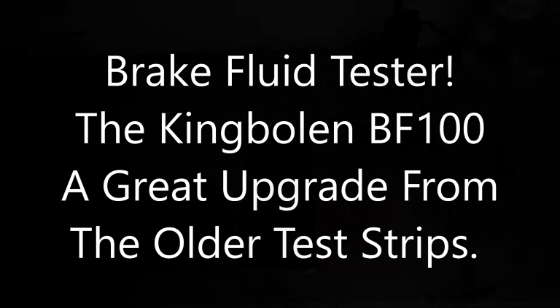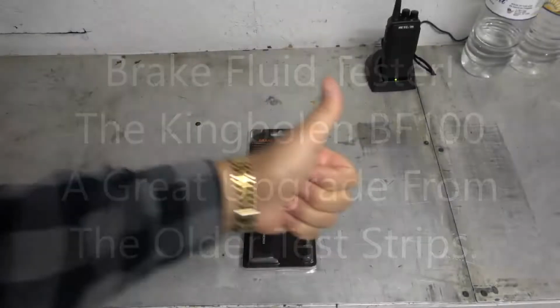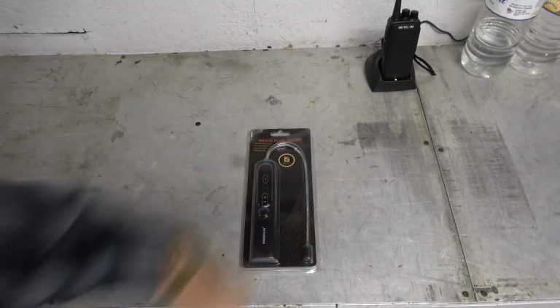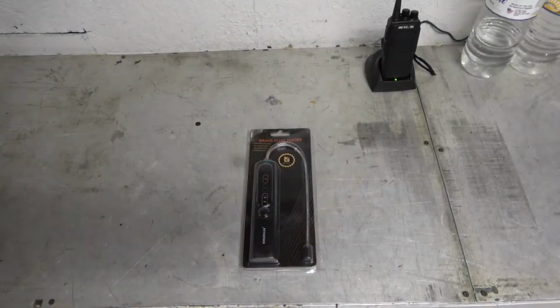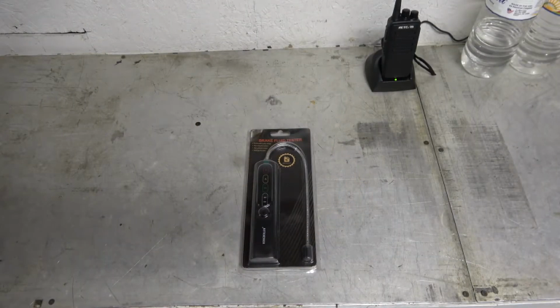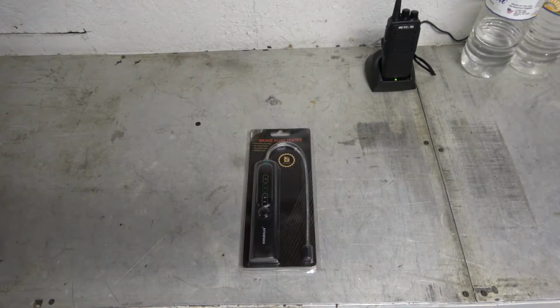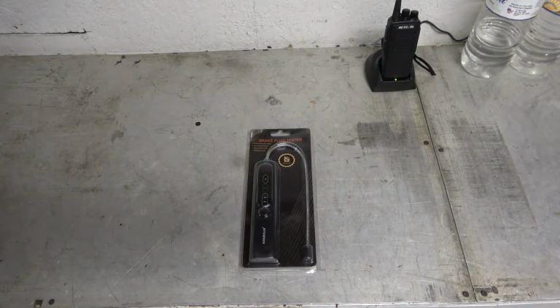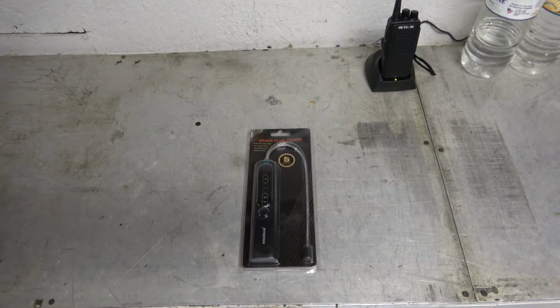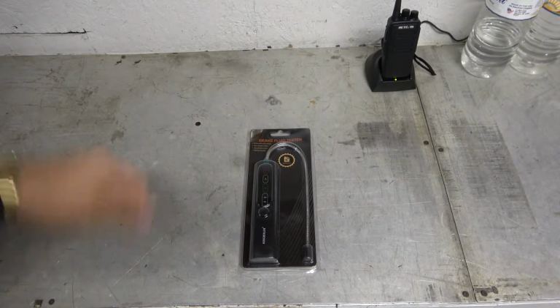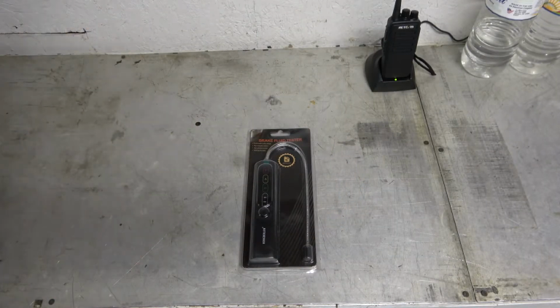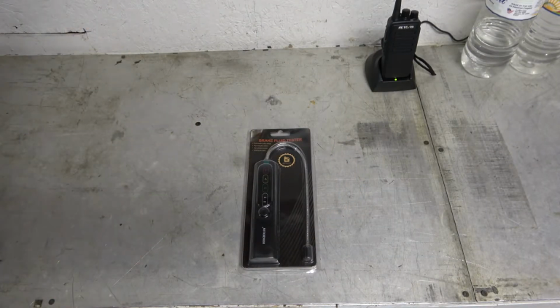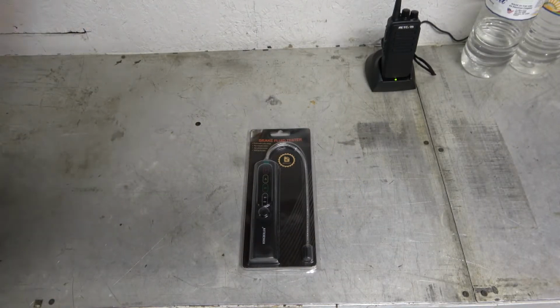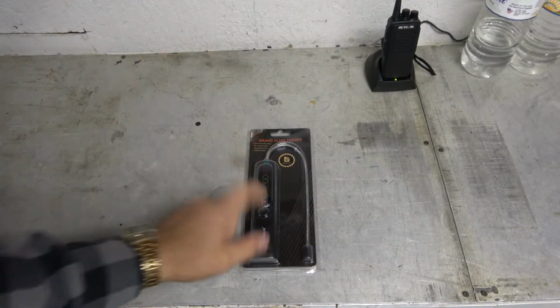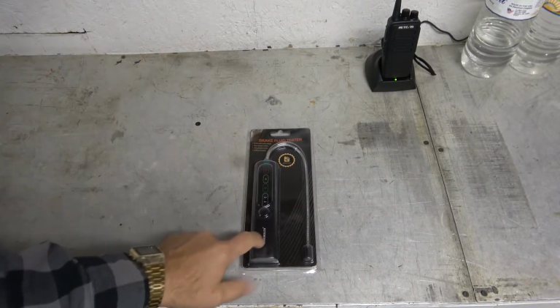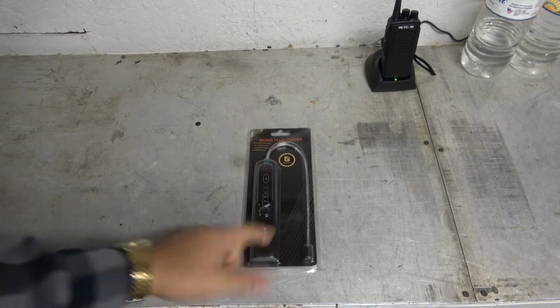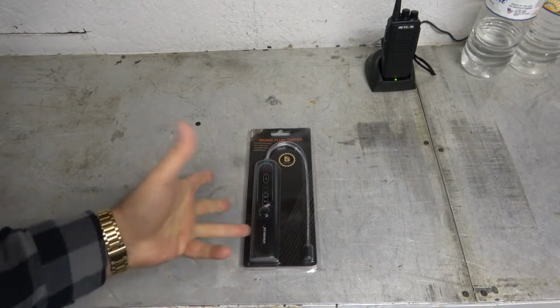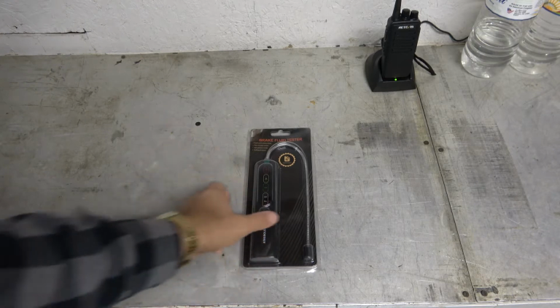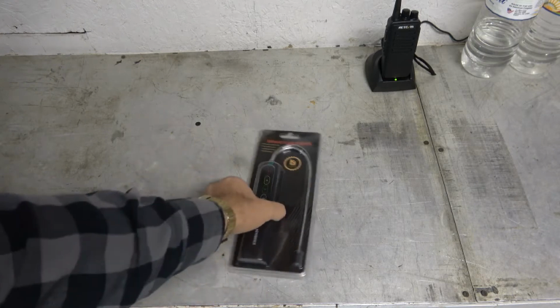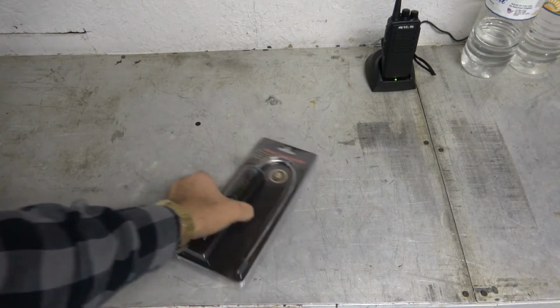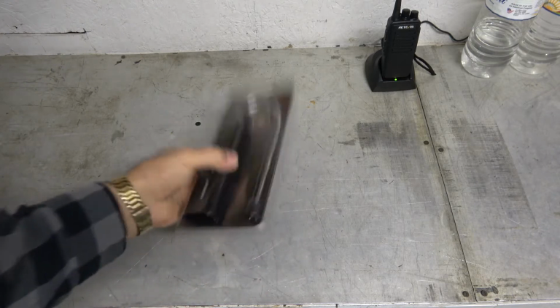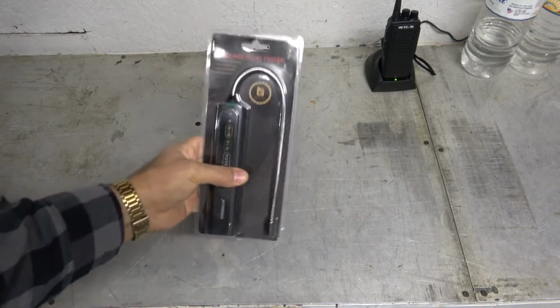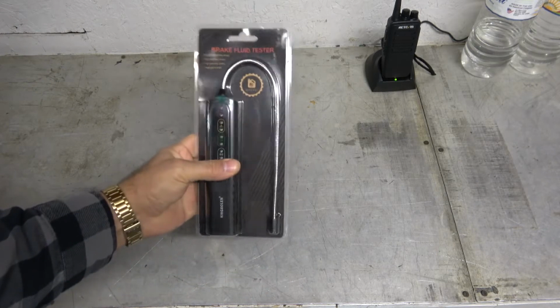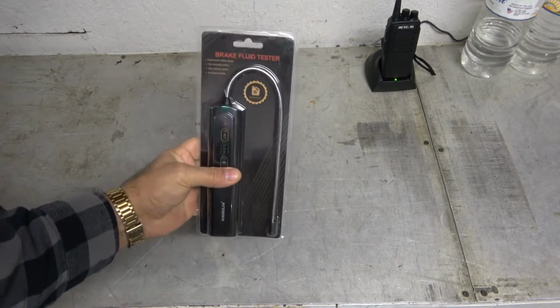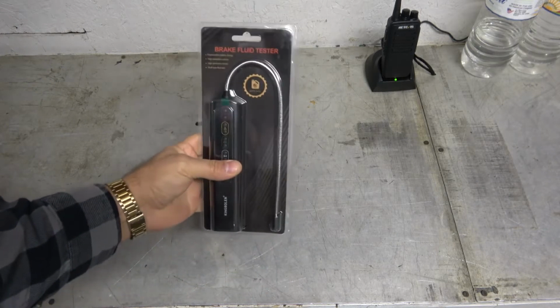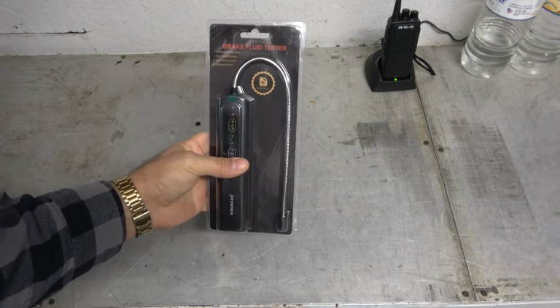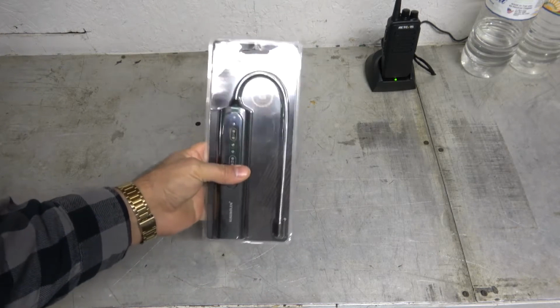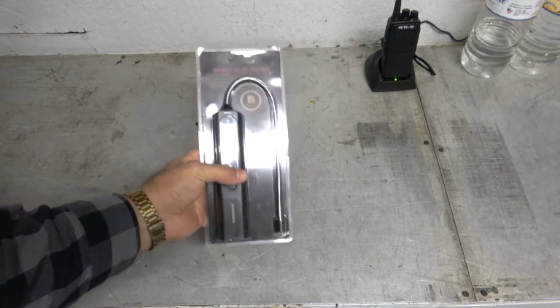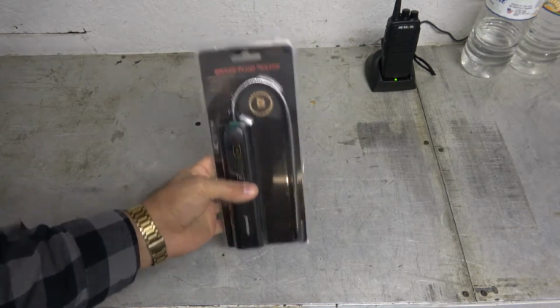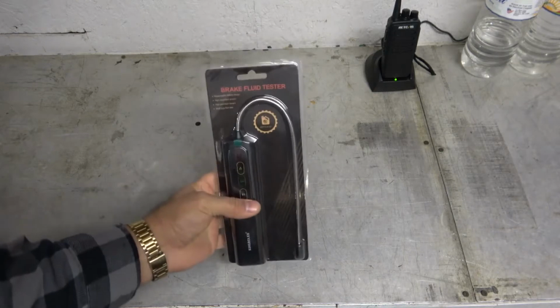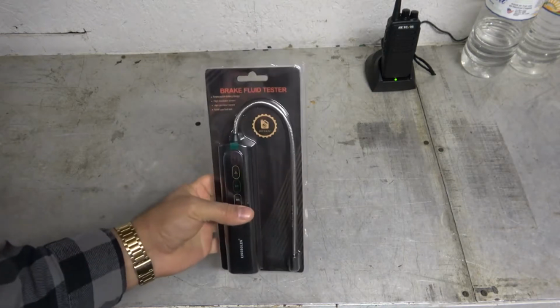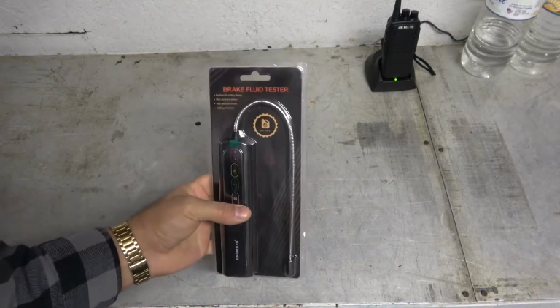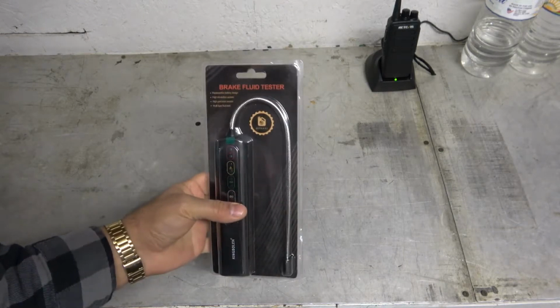Hey guys, it's Eric, owner of Far Point Farms here in the mountains of North Carolina, and today I'll be reviewing and checking this thing out — a brake fluid tester. What the heck is that, you might ask yourself?